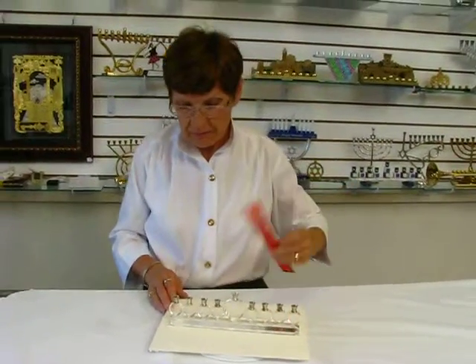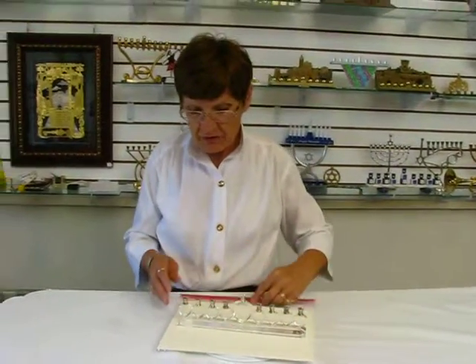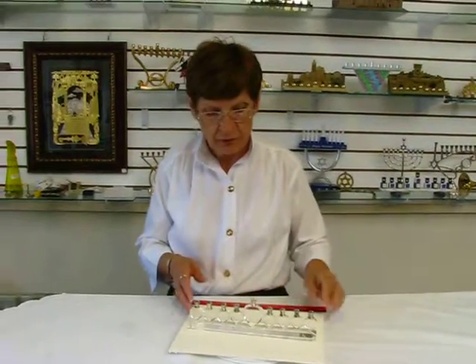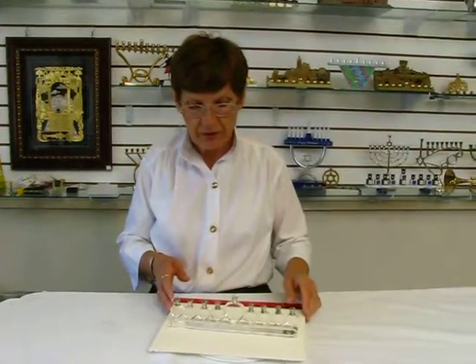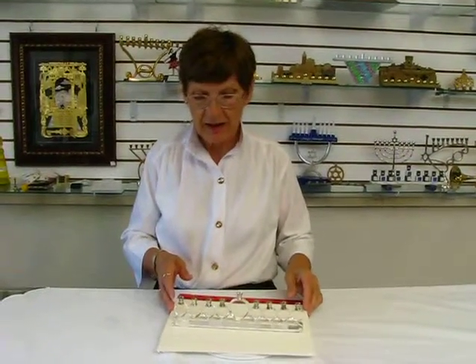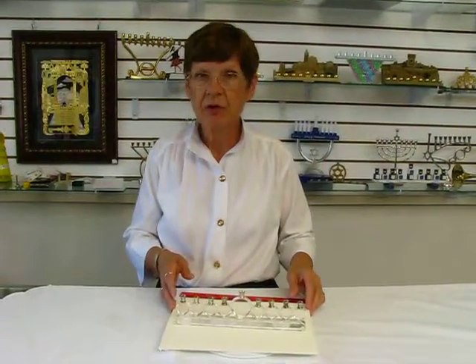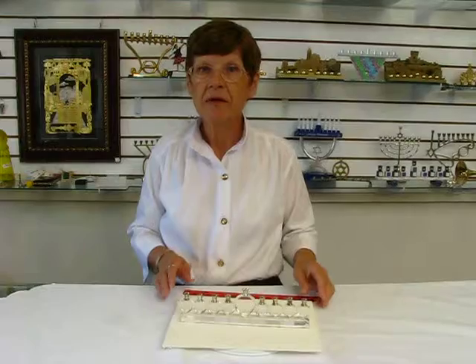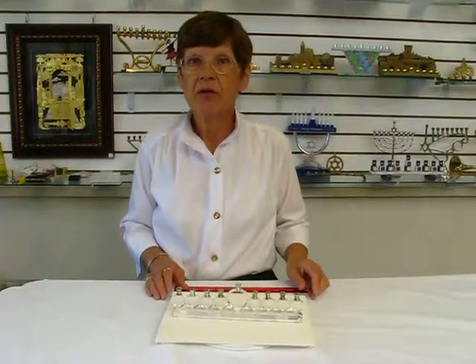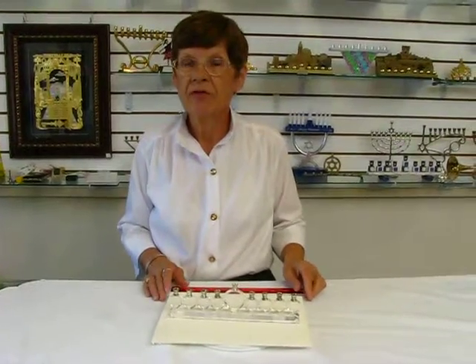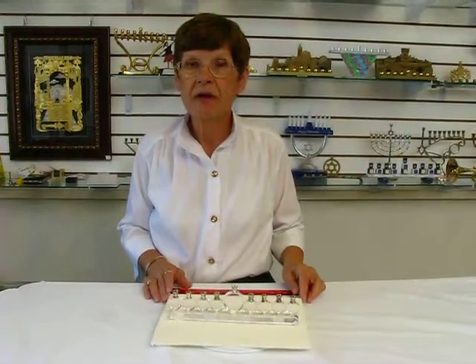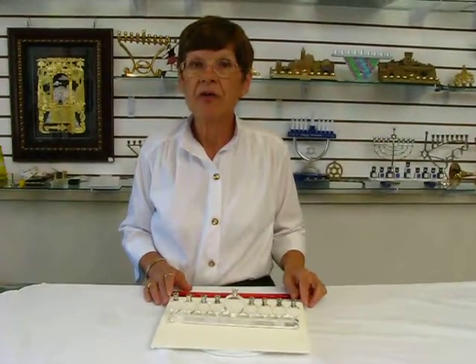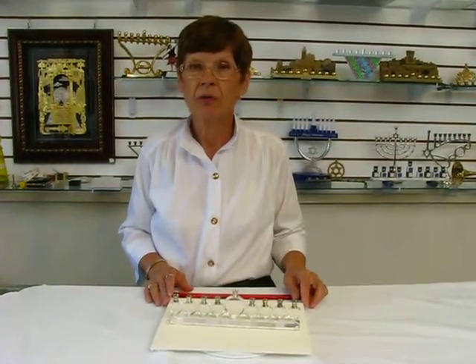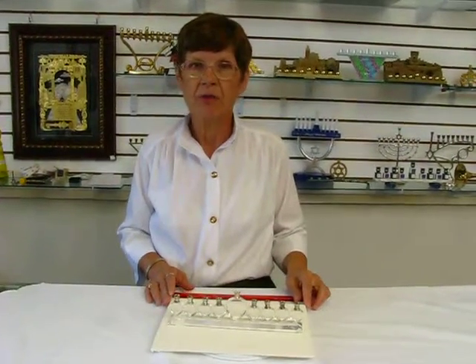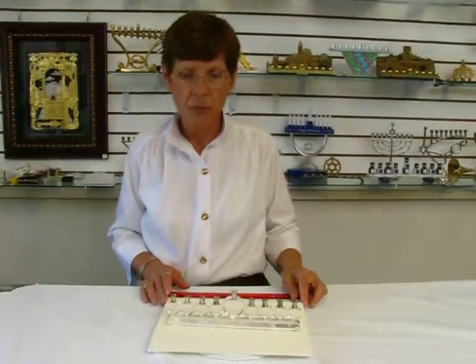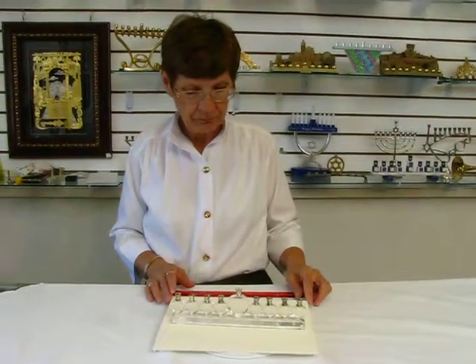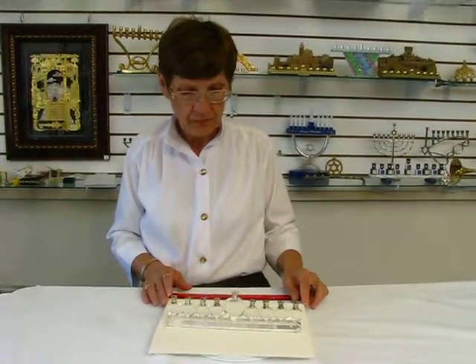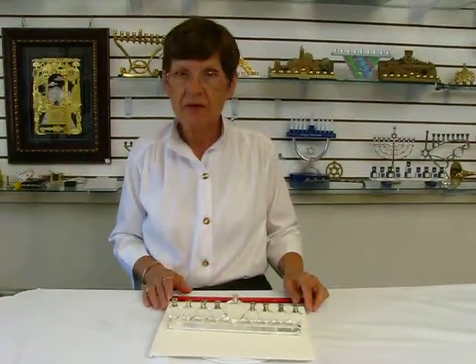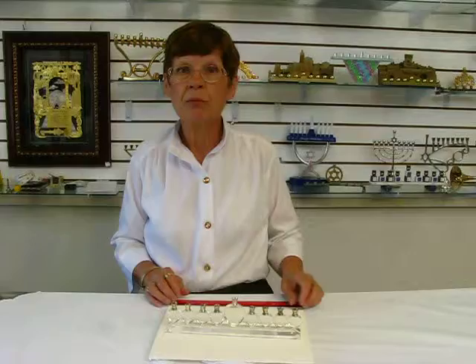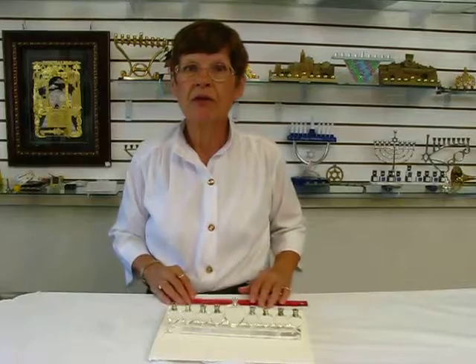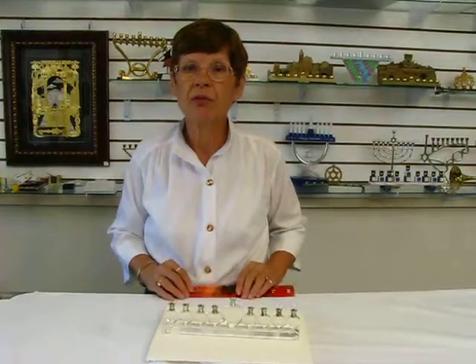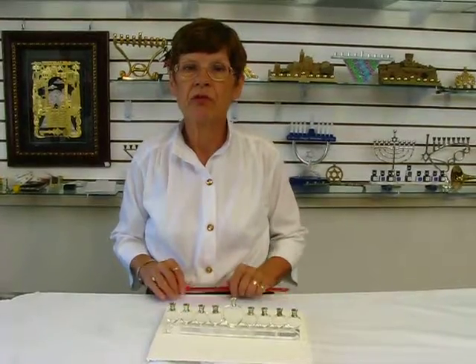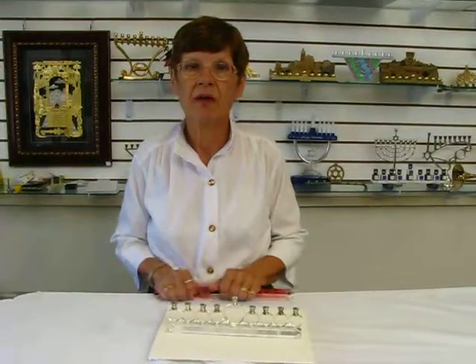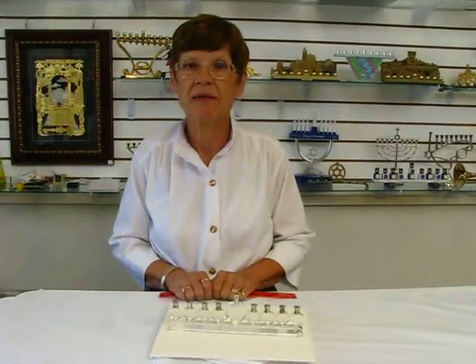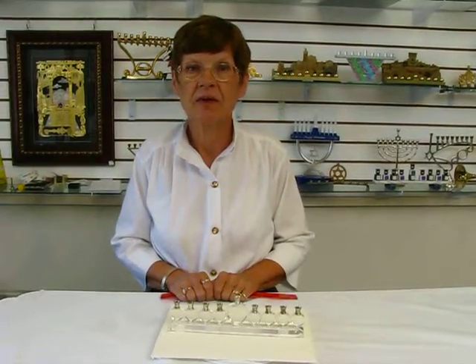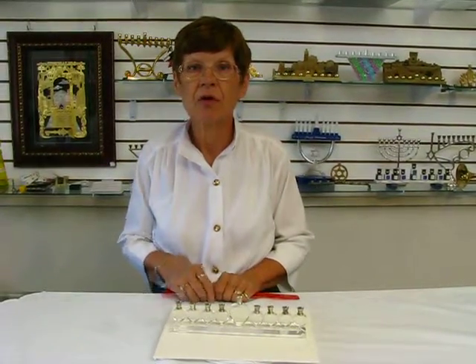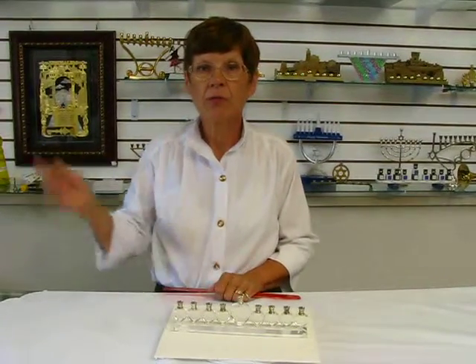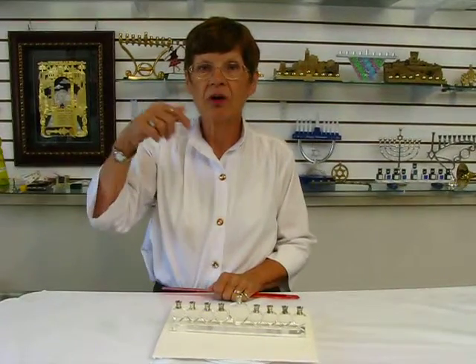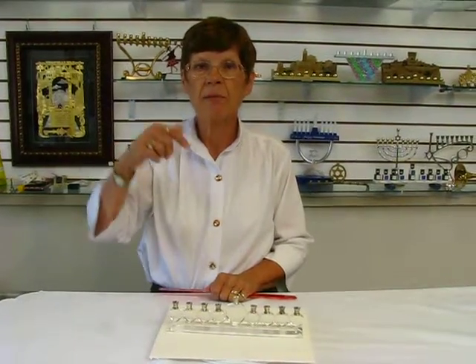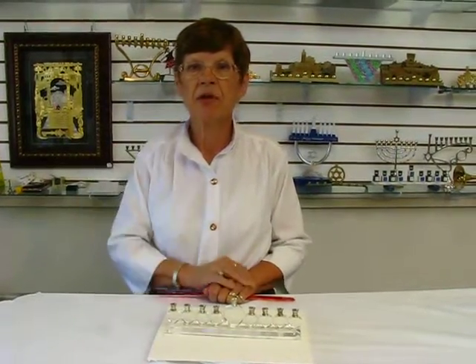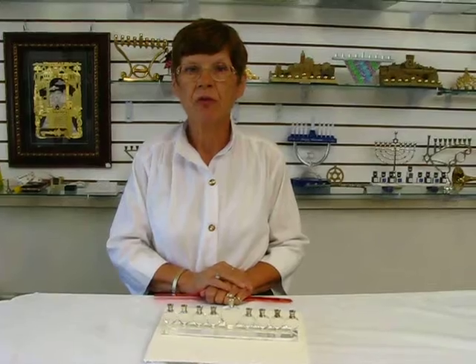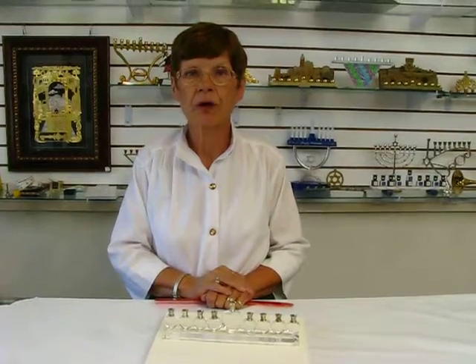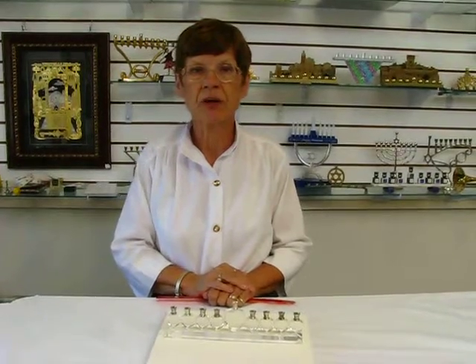This is a beautiful candle menorah, great for the collector, great for the home. It's available at Erin's Jewish Books in Judaica in the Mile High City of Denver, or please check our drop-down menu below for ordering information.